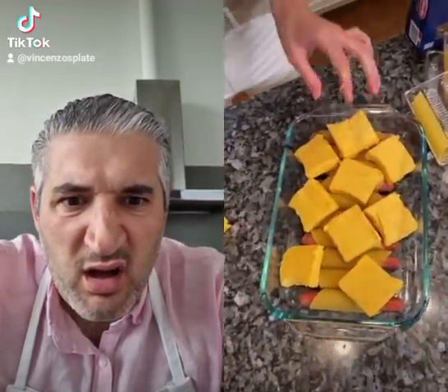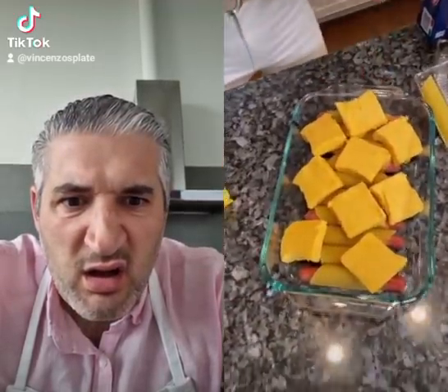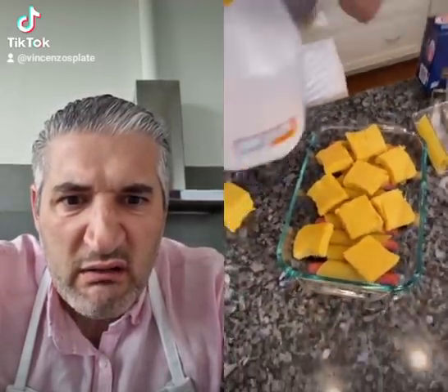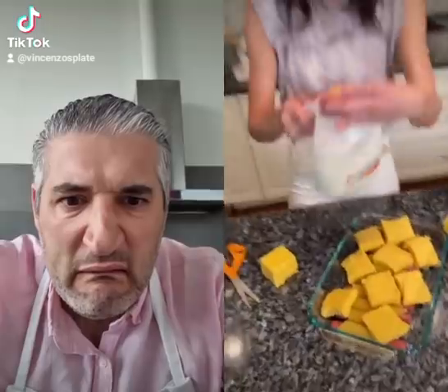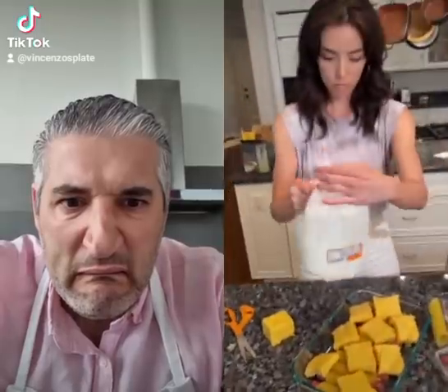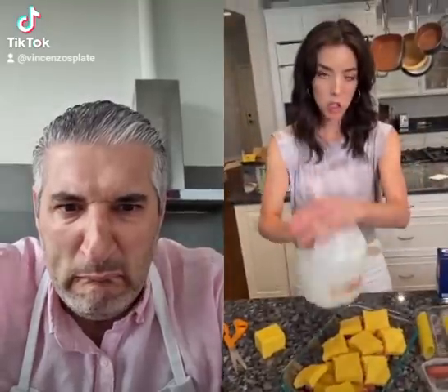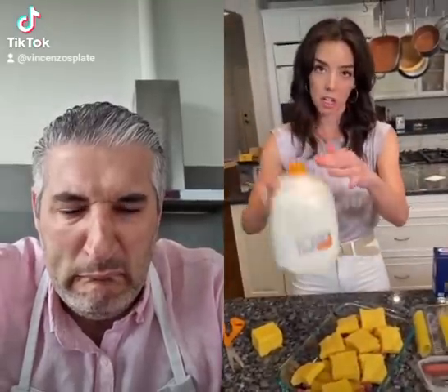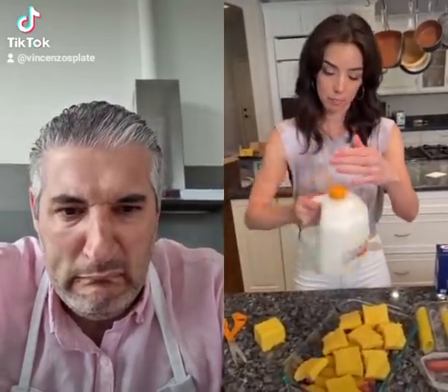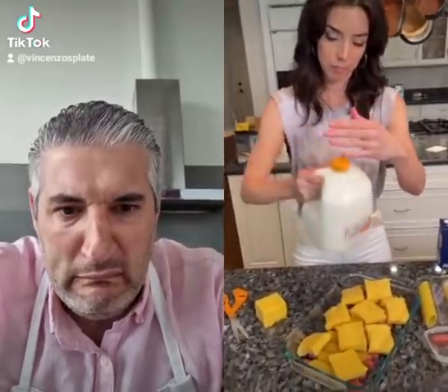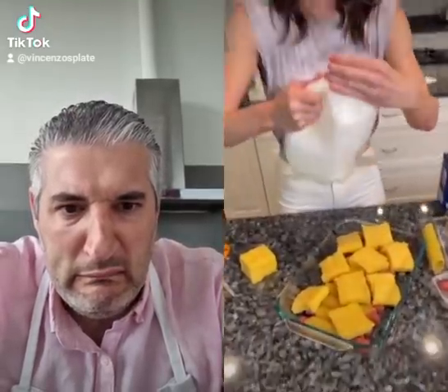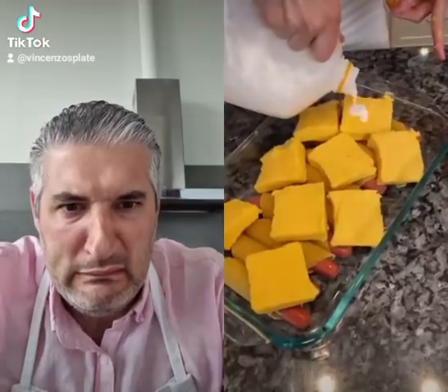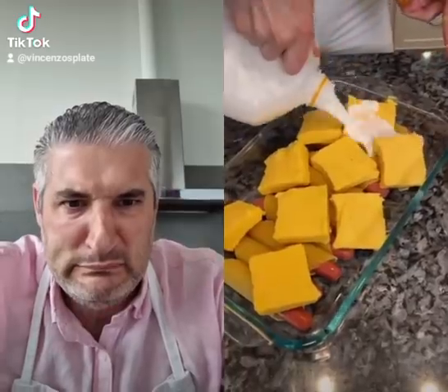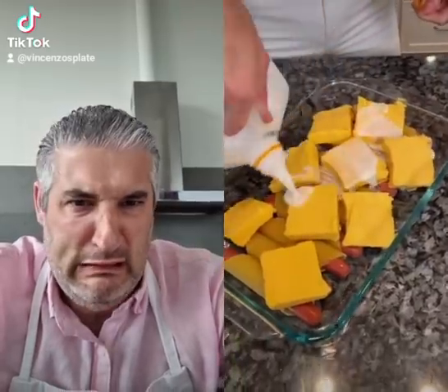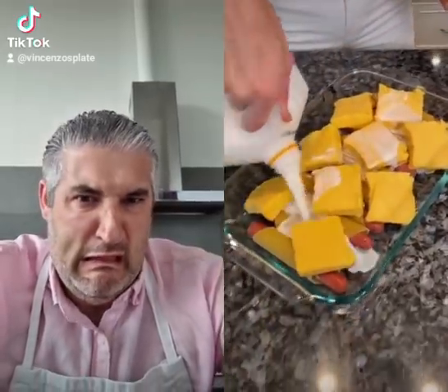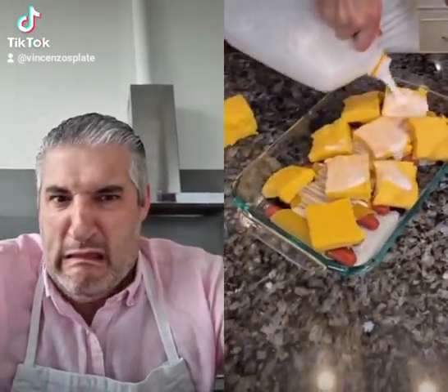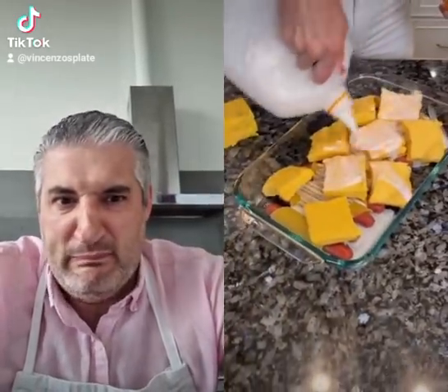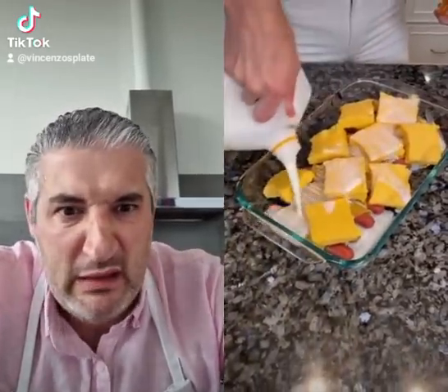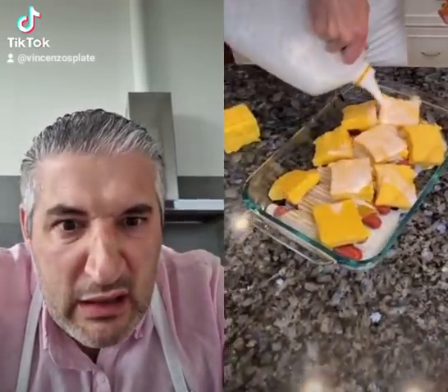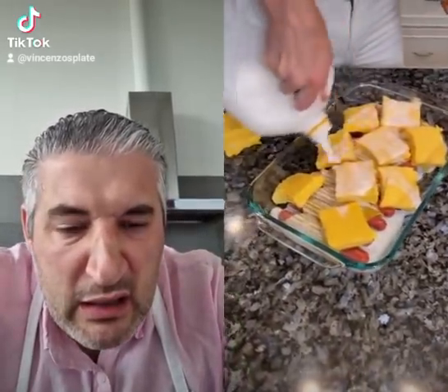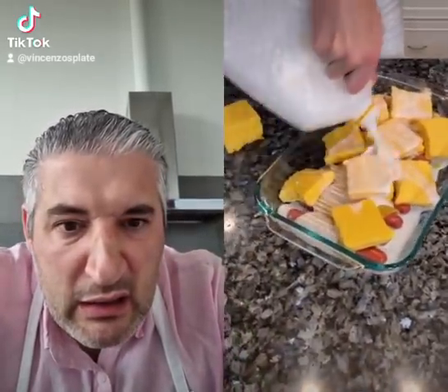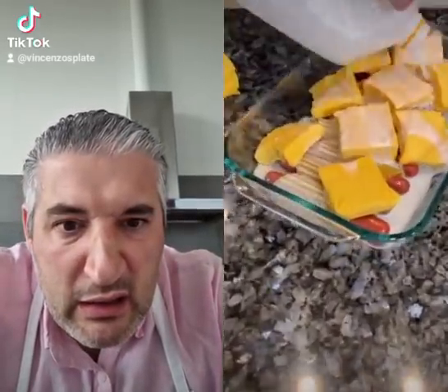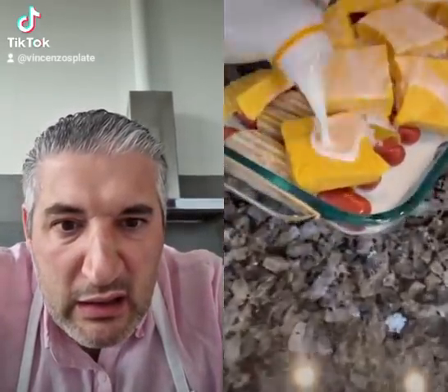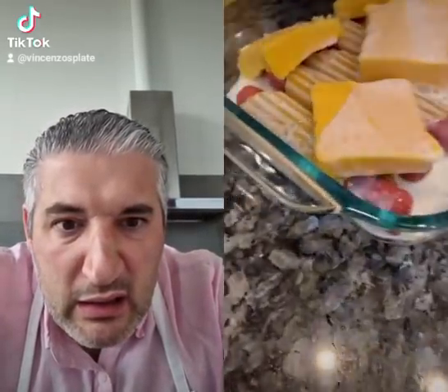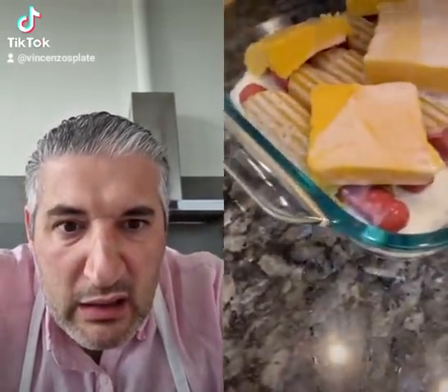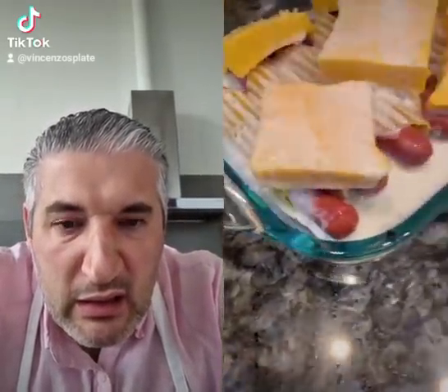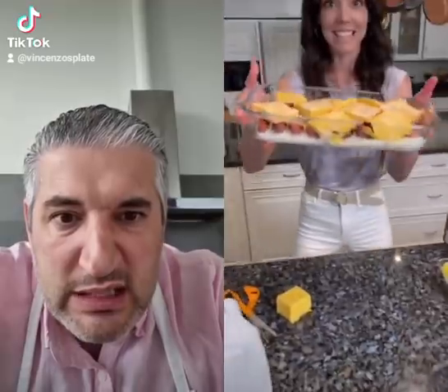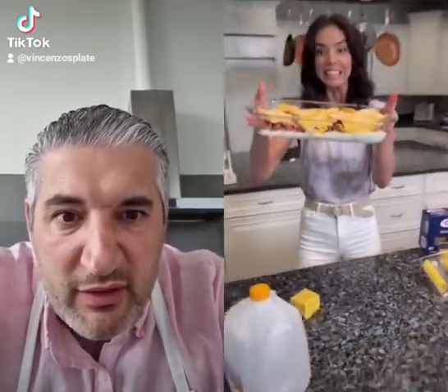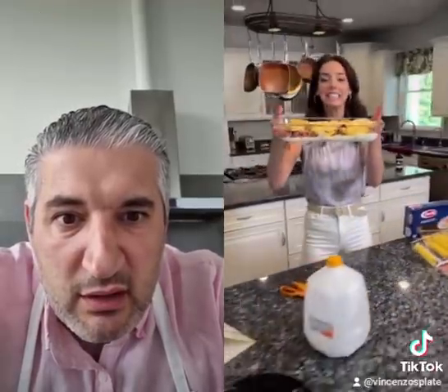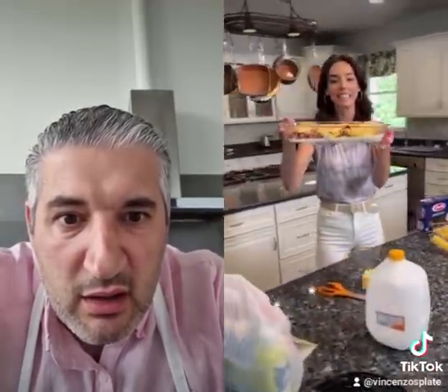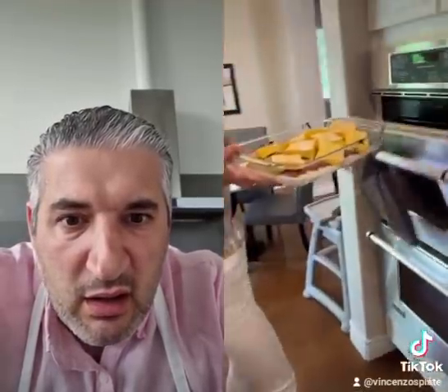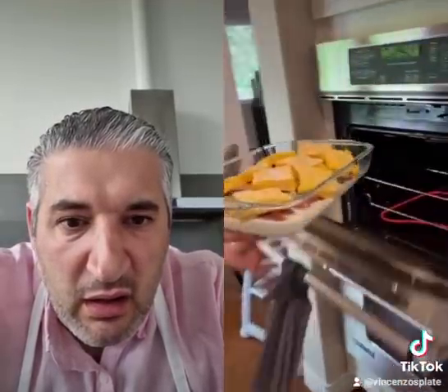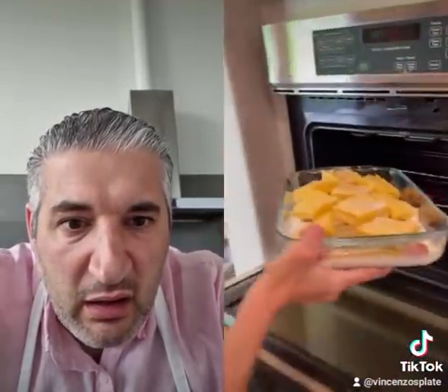Then you take milk, shake it. You wanna make sure you cover the pasta, cause that's how the pasta's gonna cook. Oh, yeah. Pop that right in the oven.